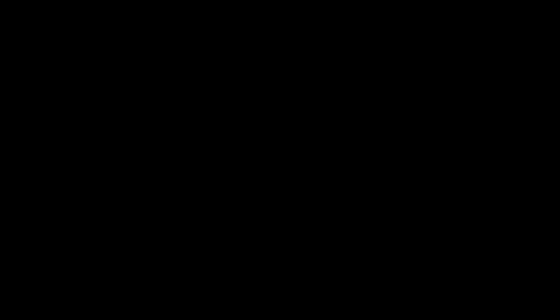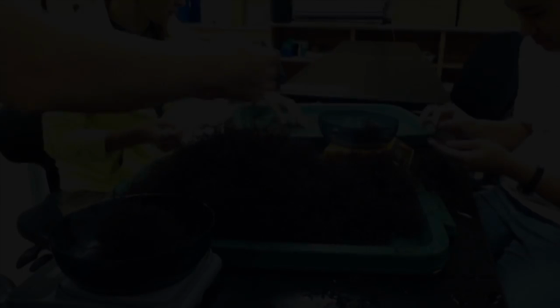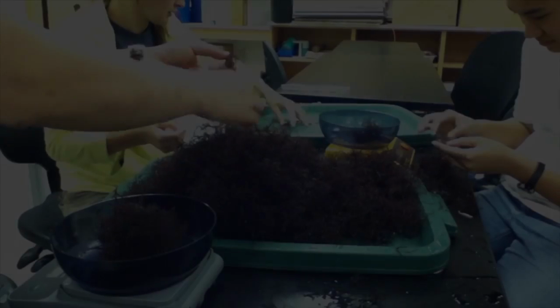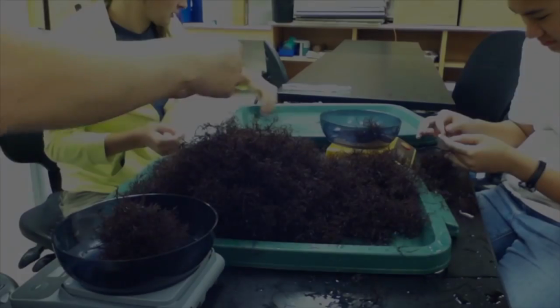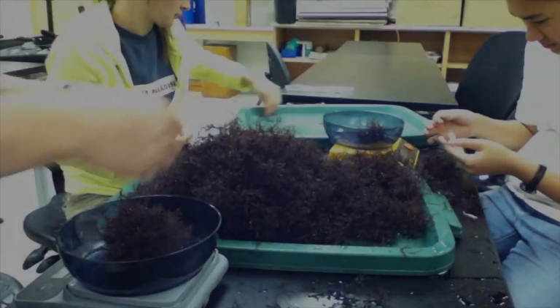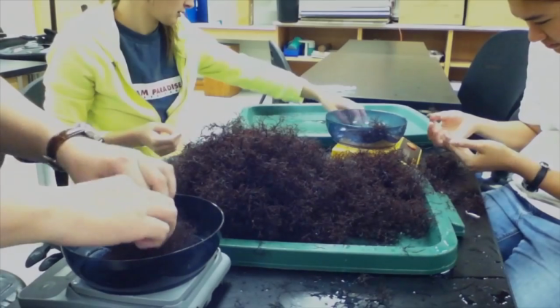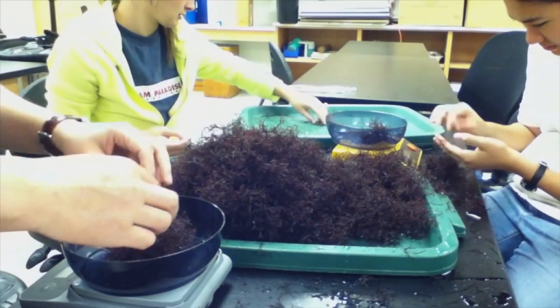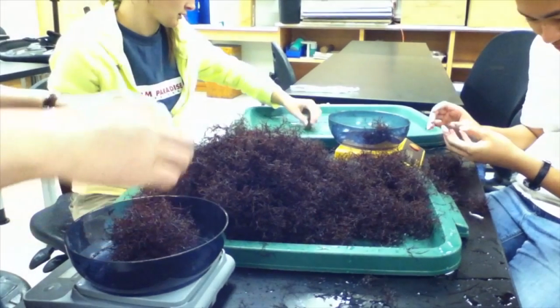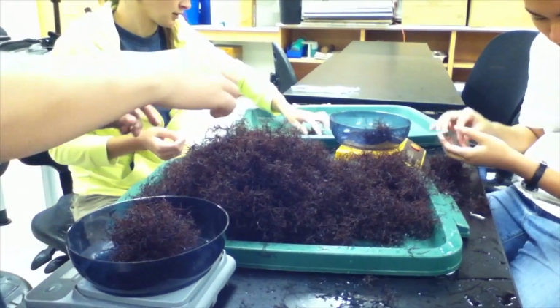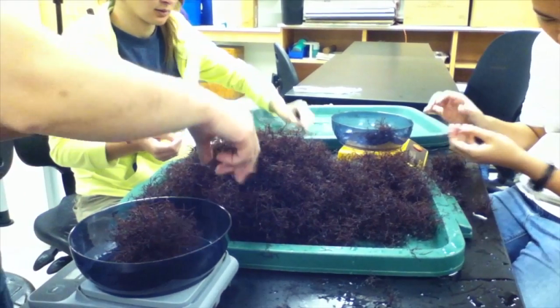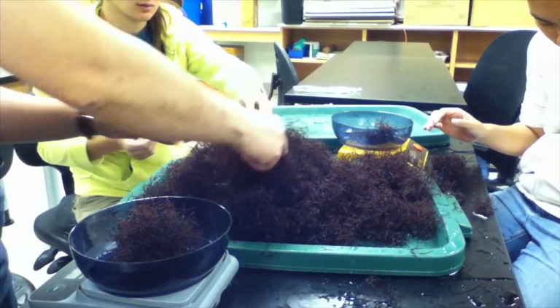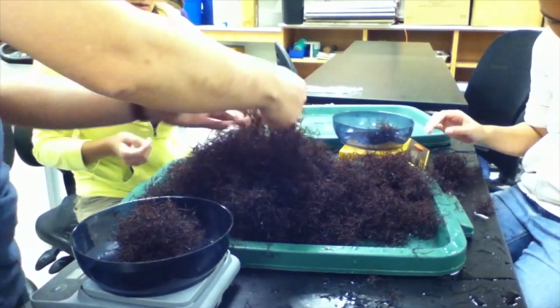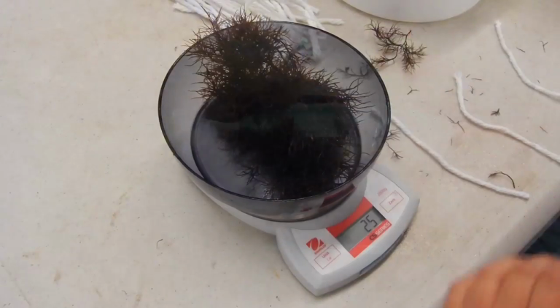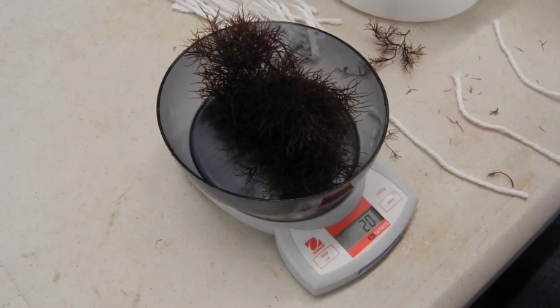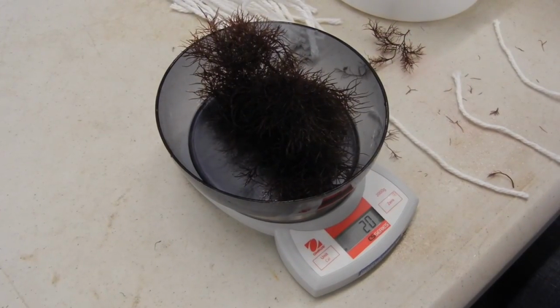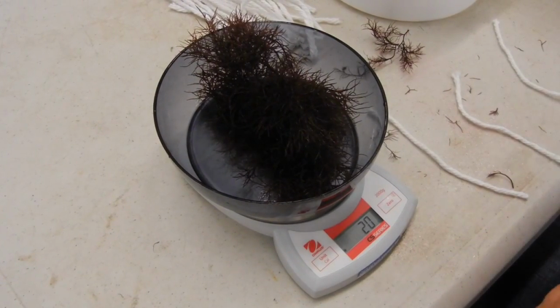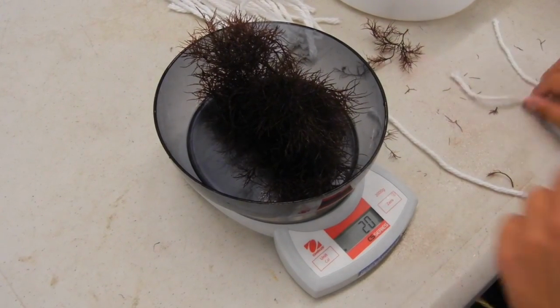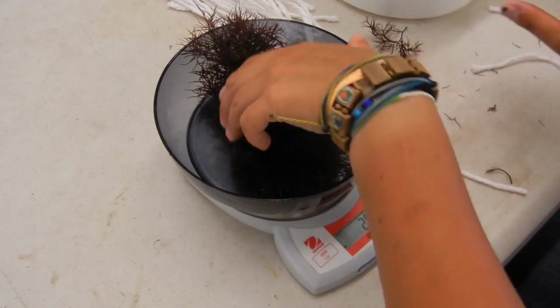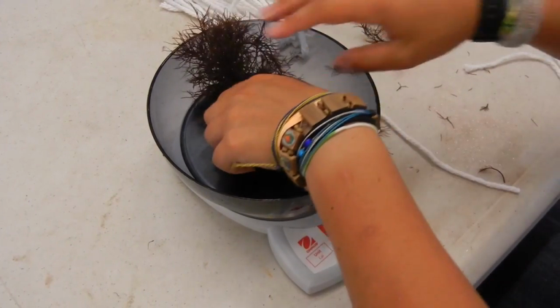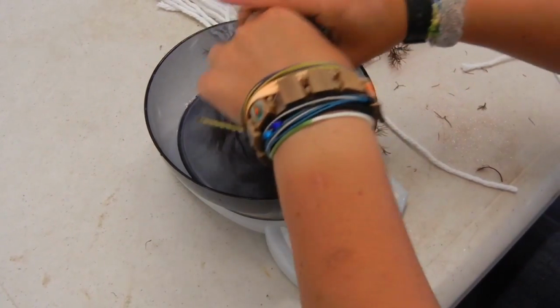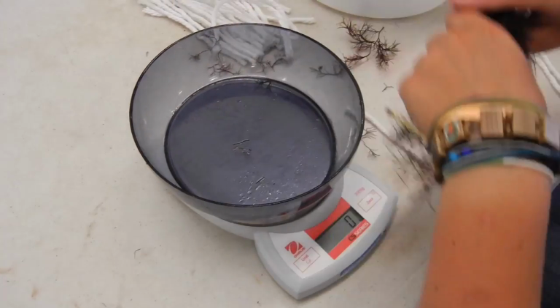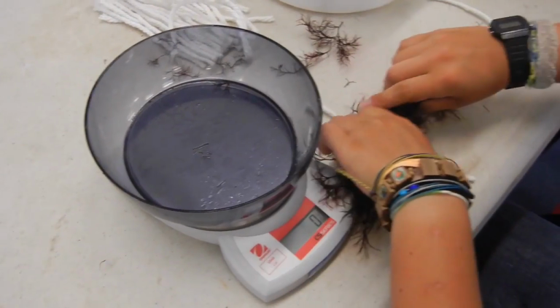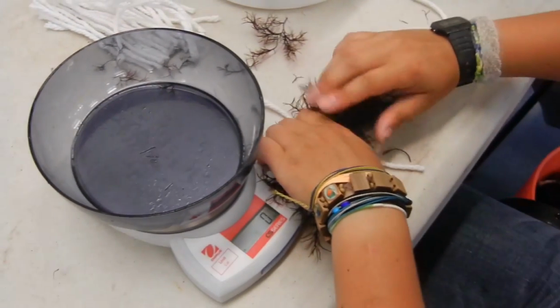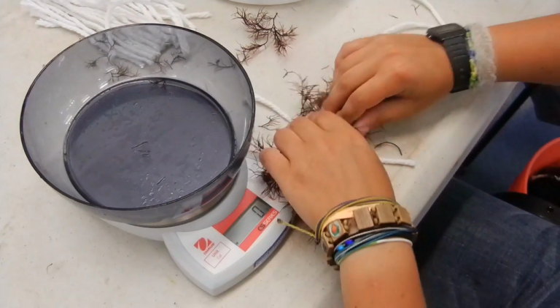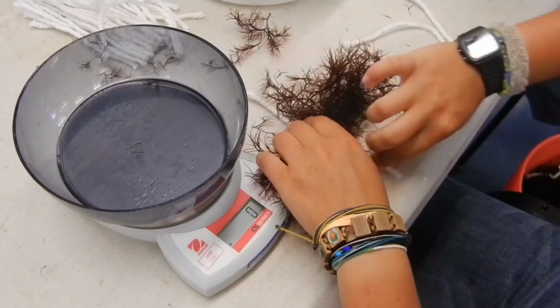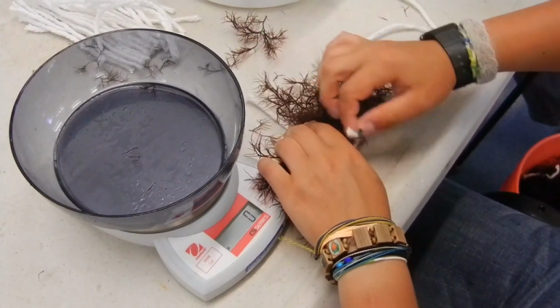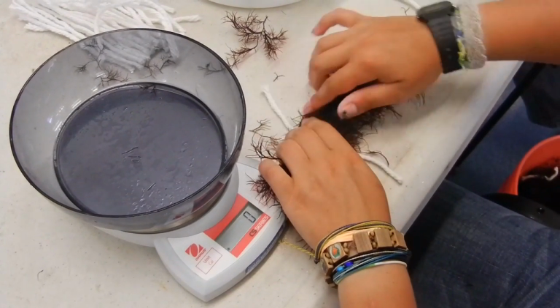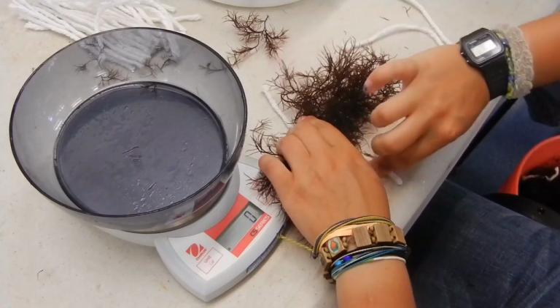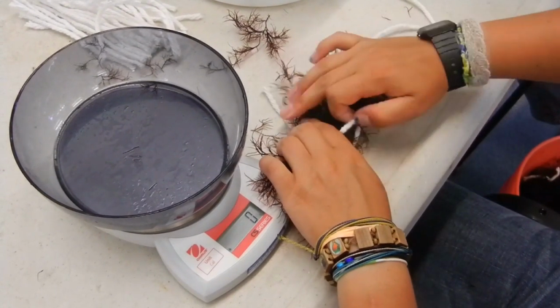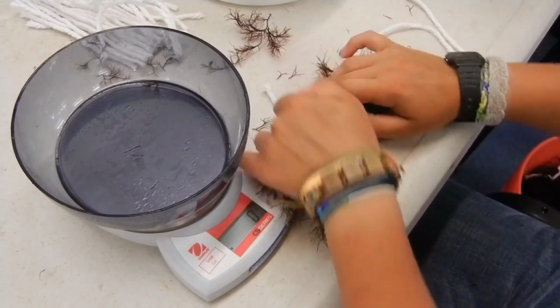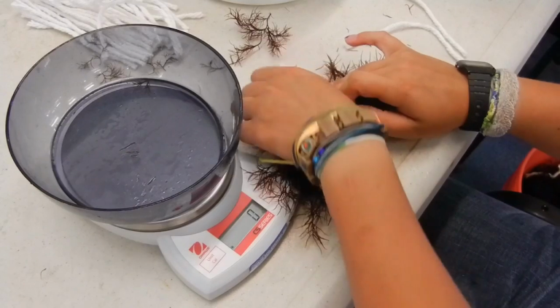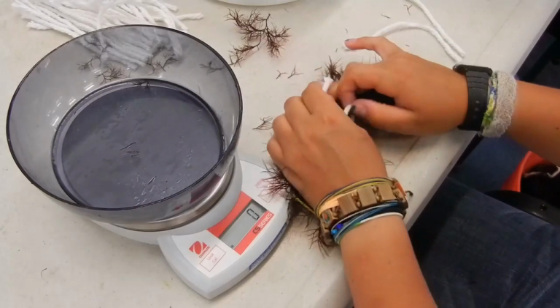Tank cultured plants can be outplanted in the sea for continued growth. Fronds are portioned out into equal amounts, tied together into bundles, and then attached to long lines.